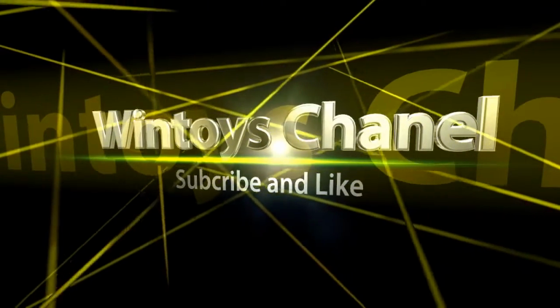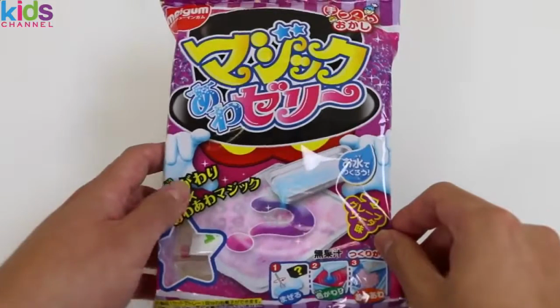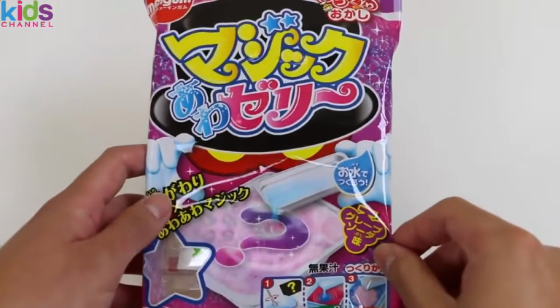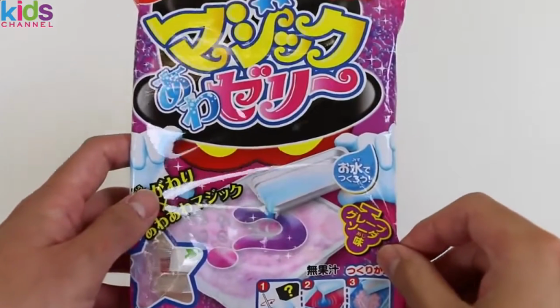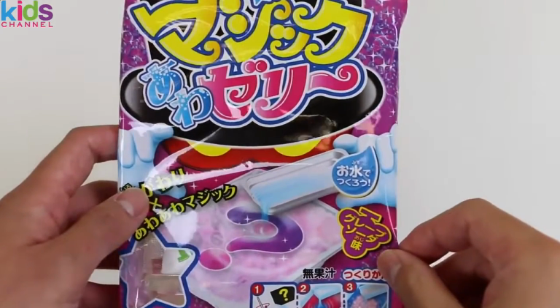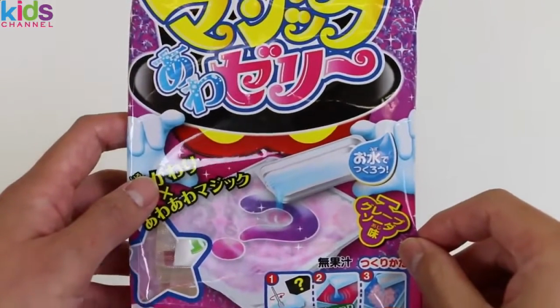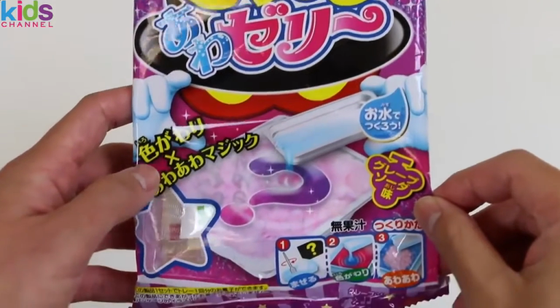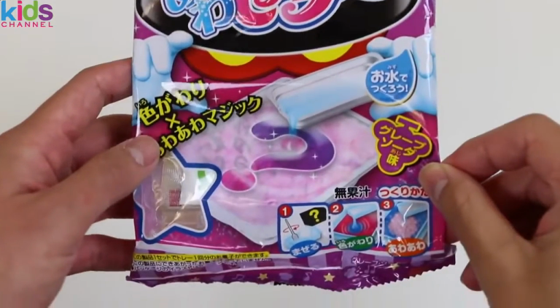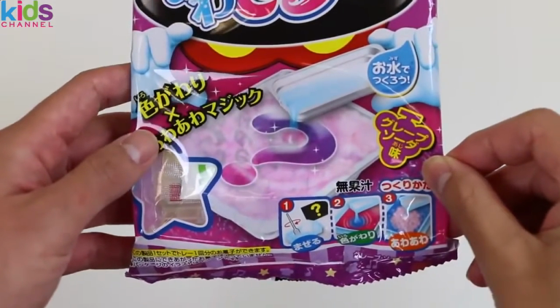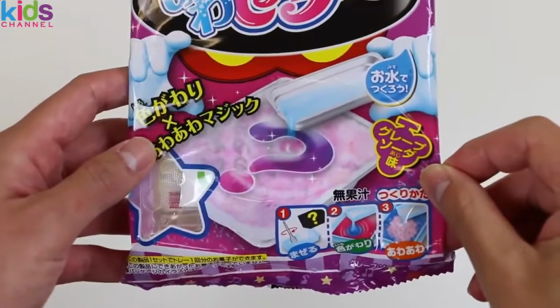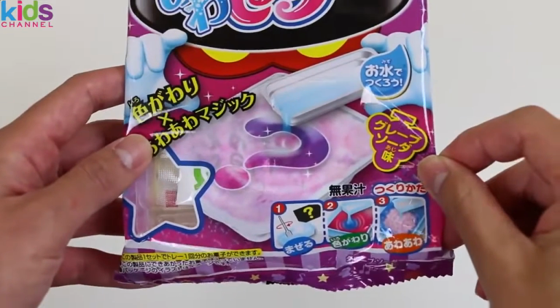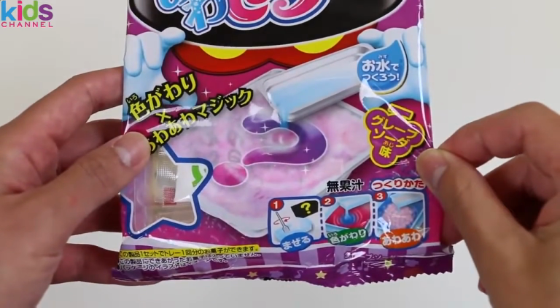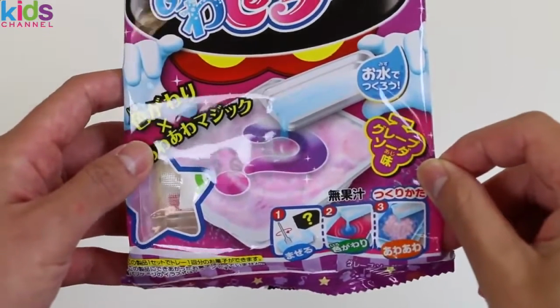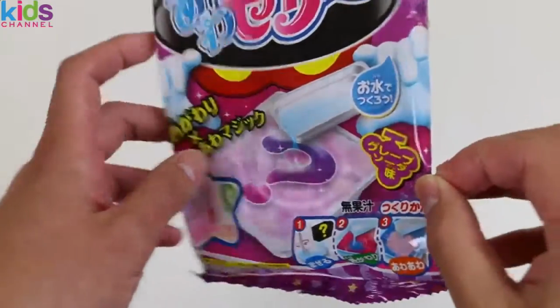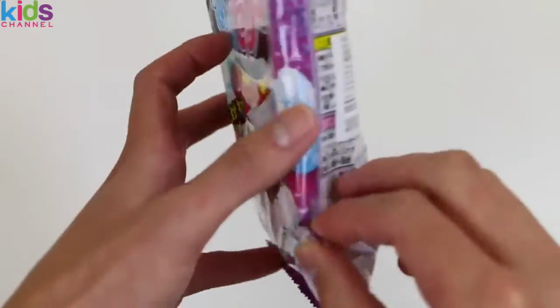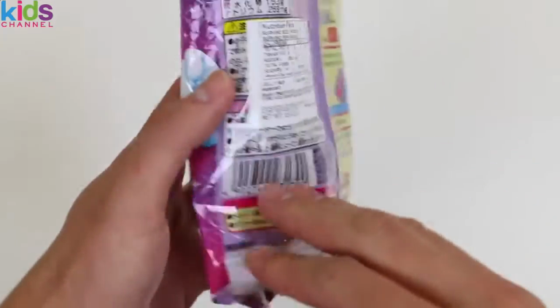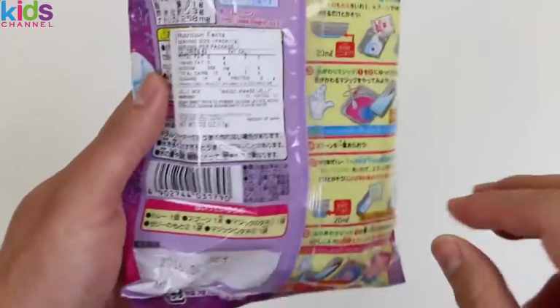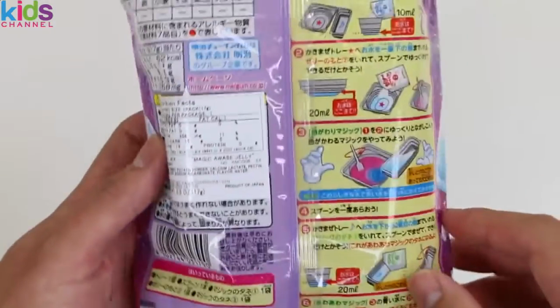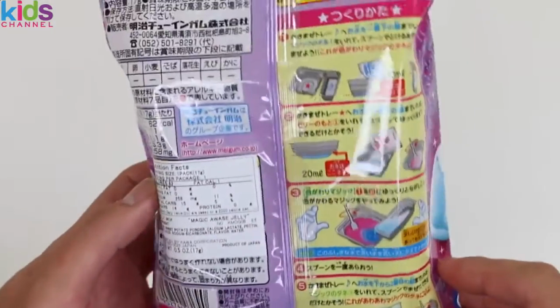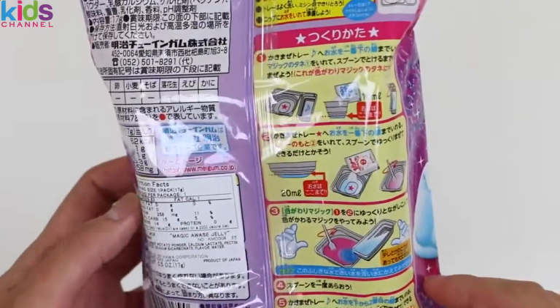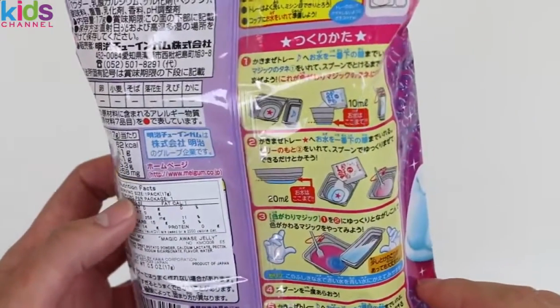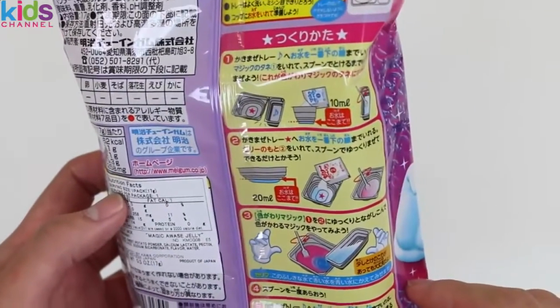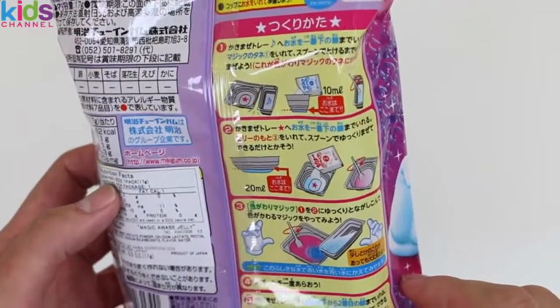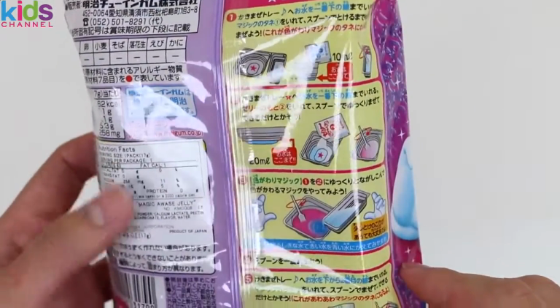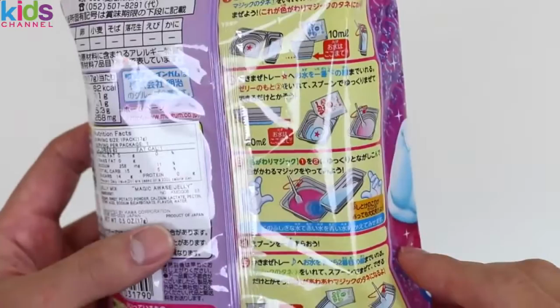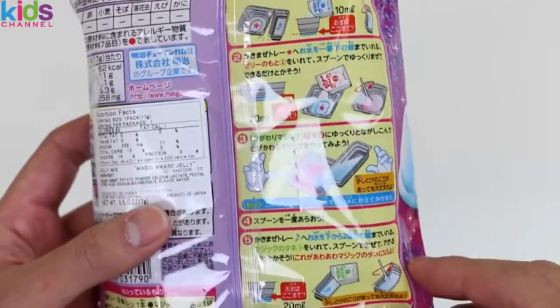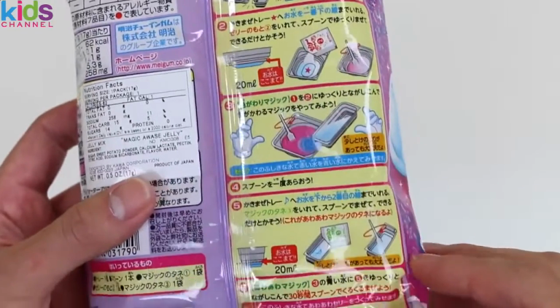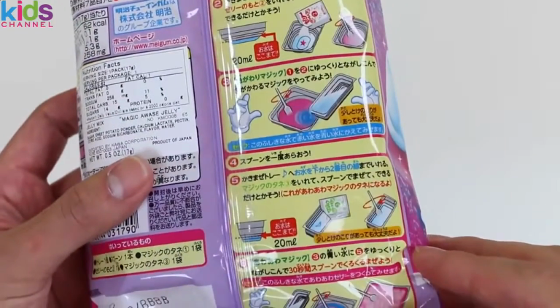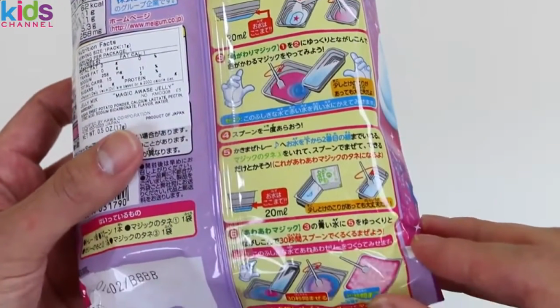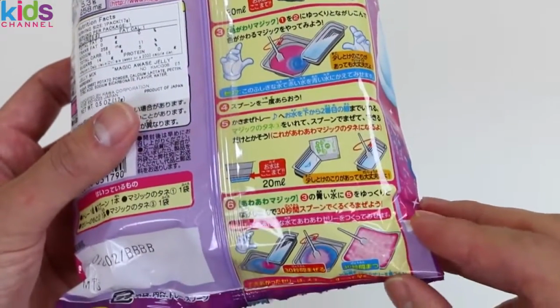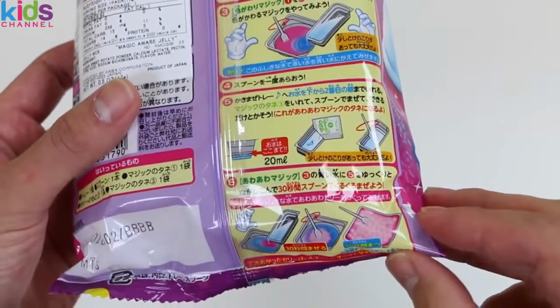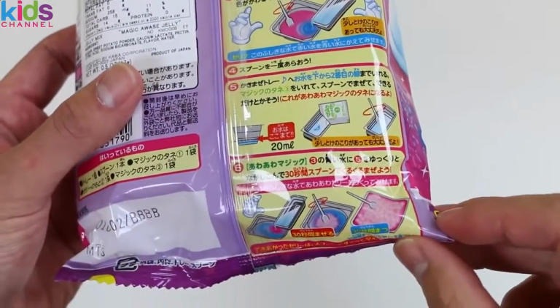Crazy Toys here, and today we're bringing you Magic Owaze Jelly! It's another Japanese do-it-yourself candy kit! I can't wait to find out what sweet magic creation we make today!